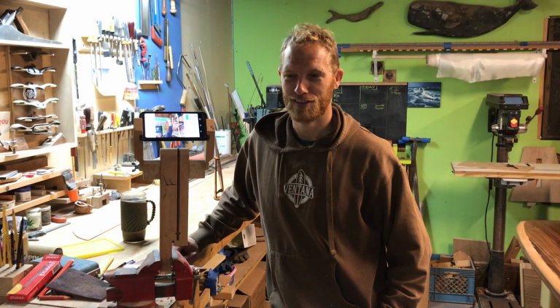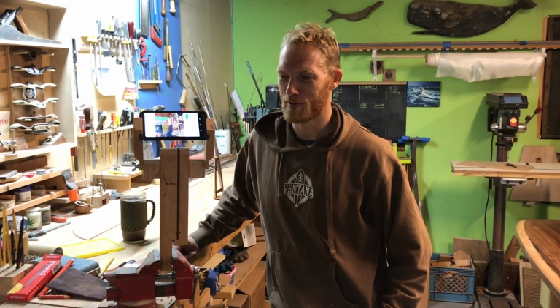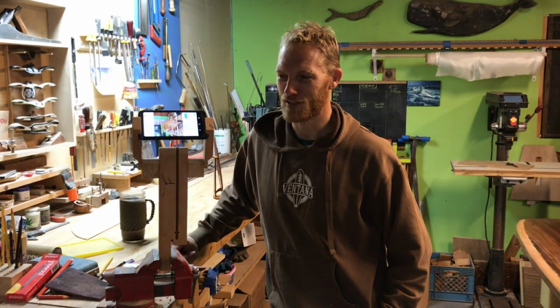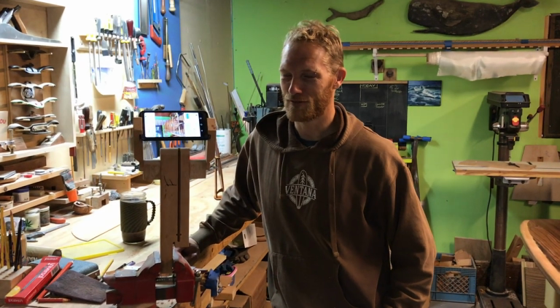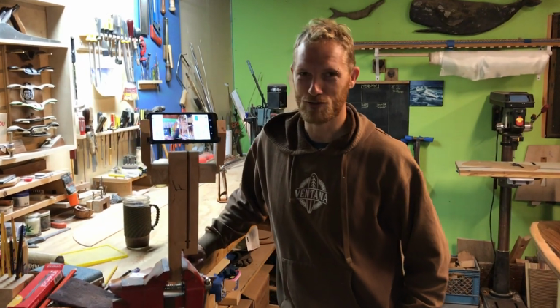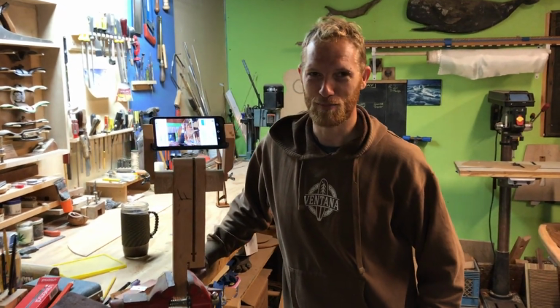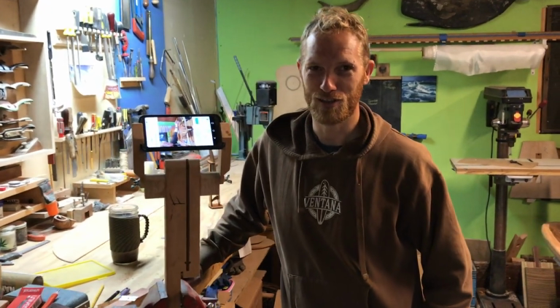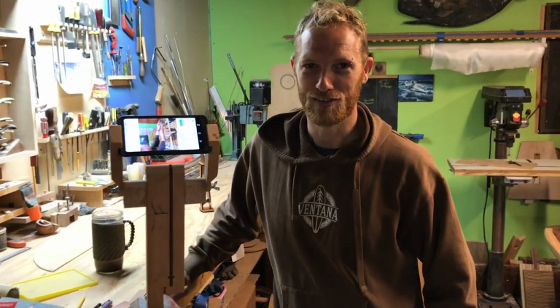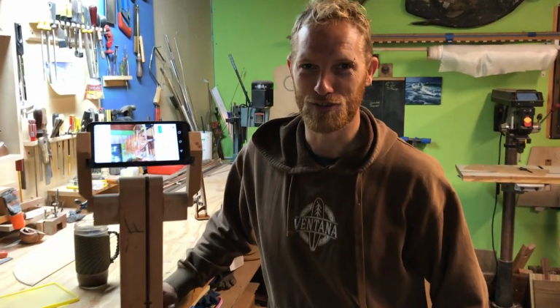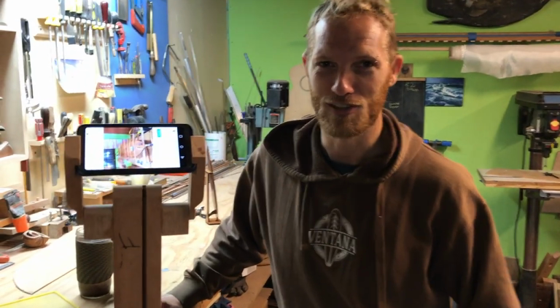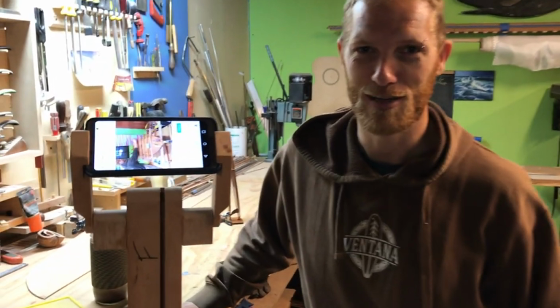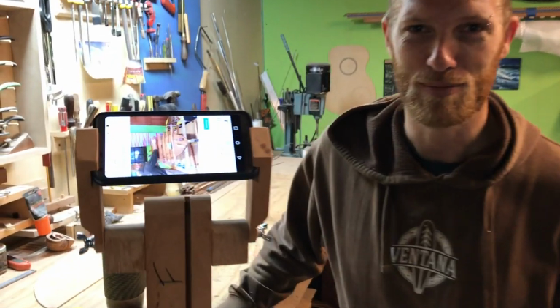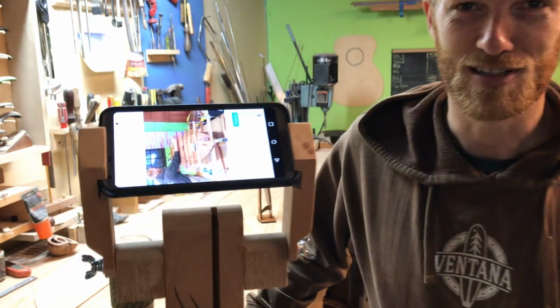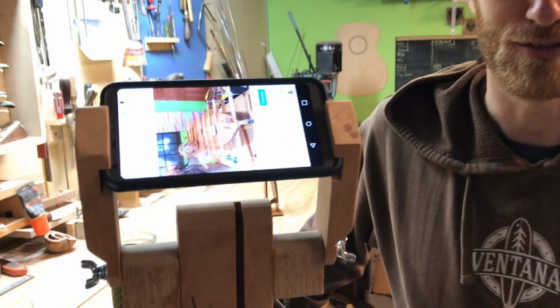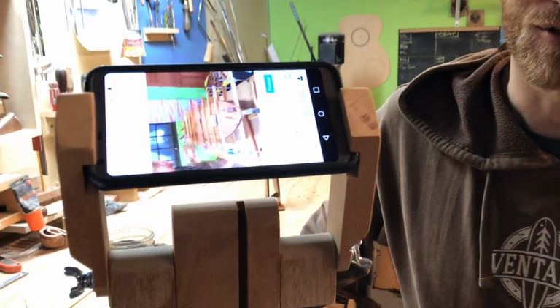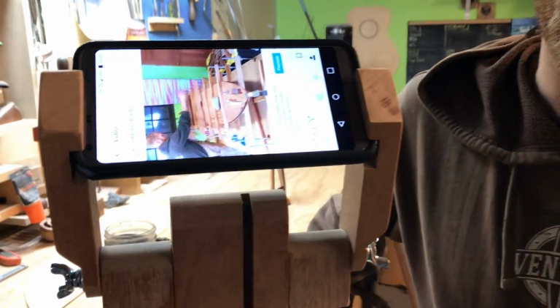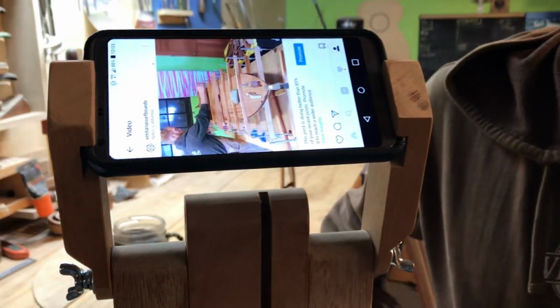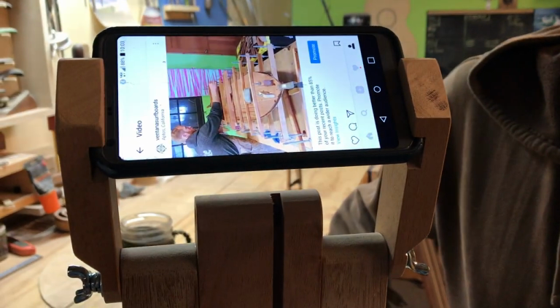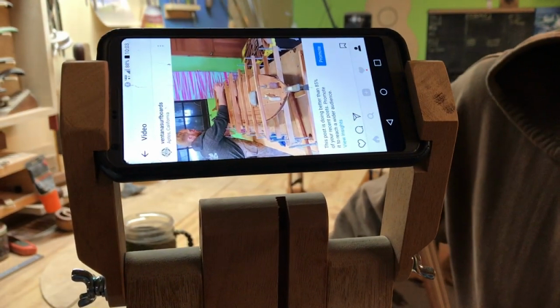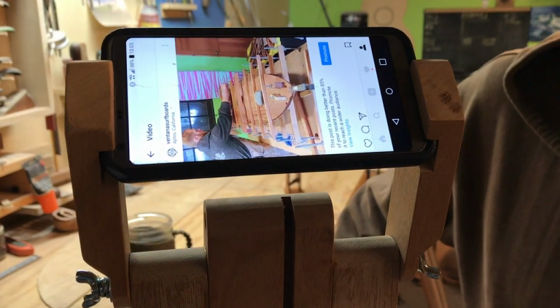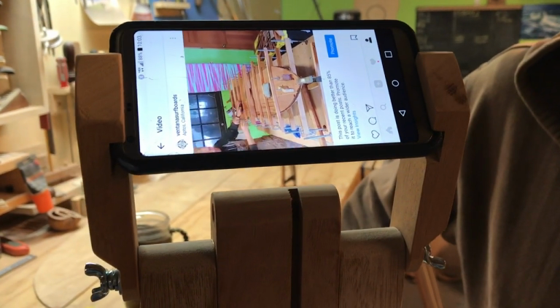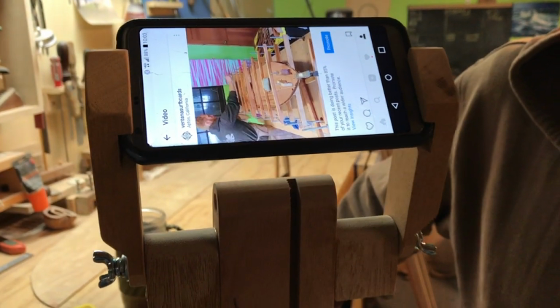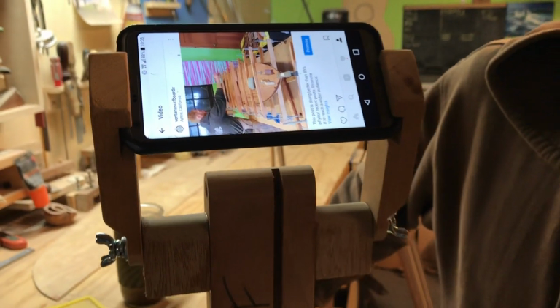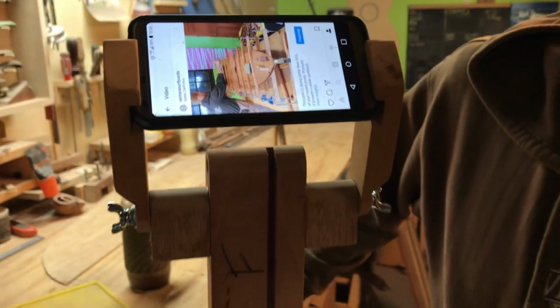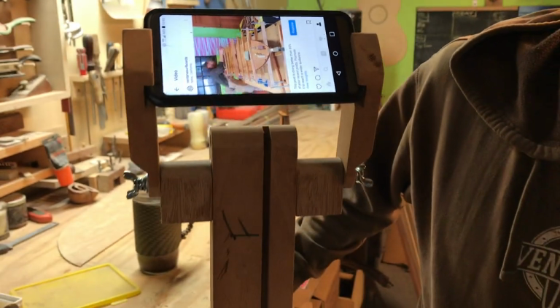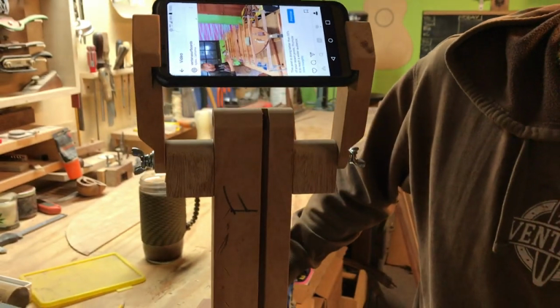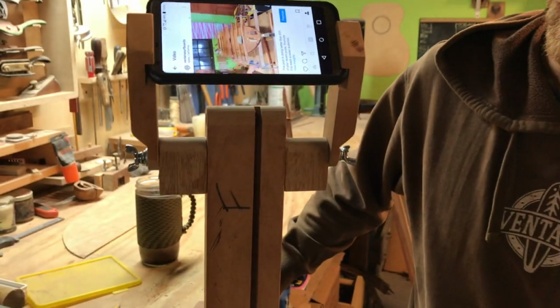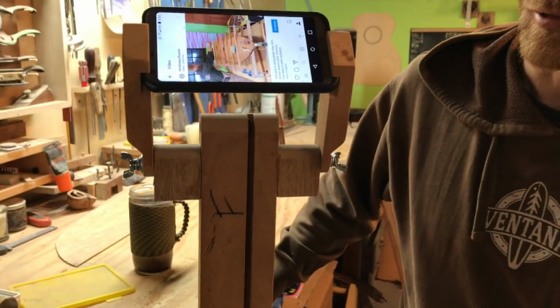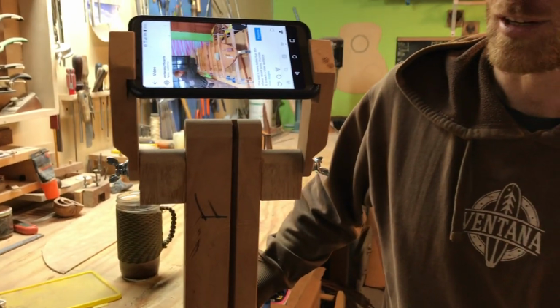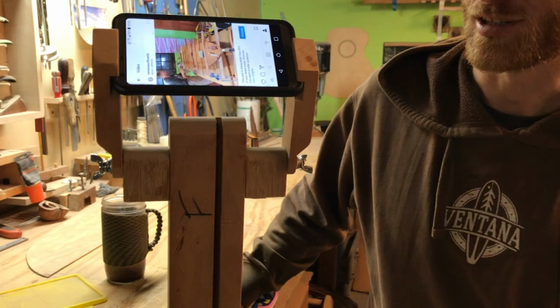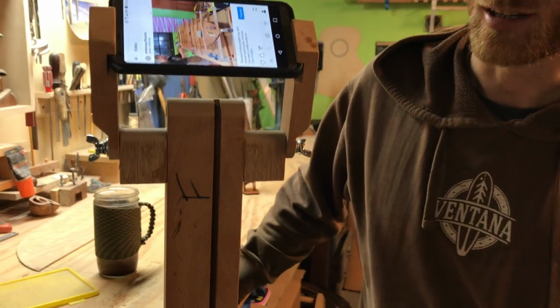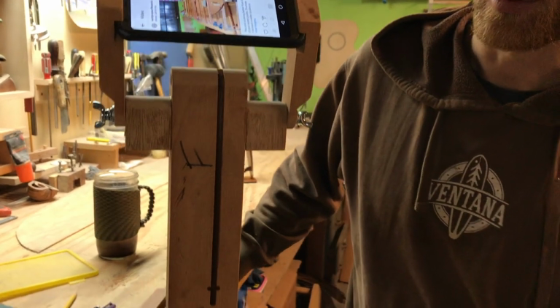Here's my homemade phone tripod for doing time lapses and other photos and videos around the shop. It's made from scrap Honduras mahogany from Santa Cruz Guitar Company.